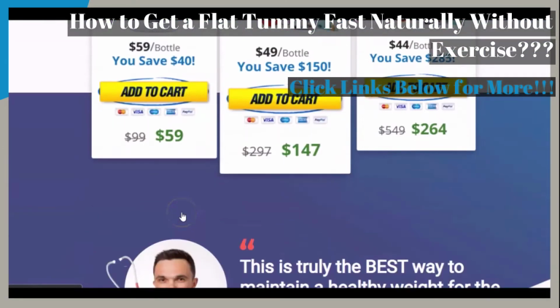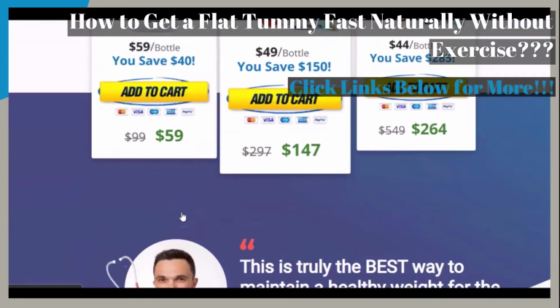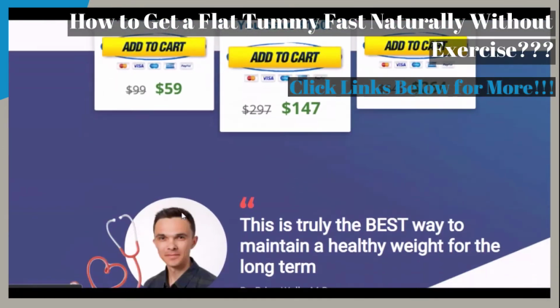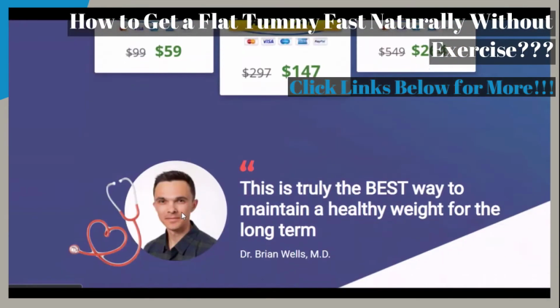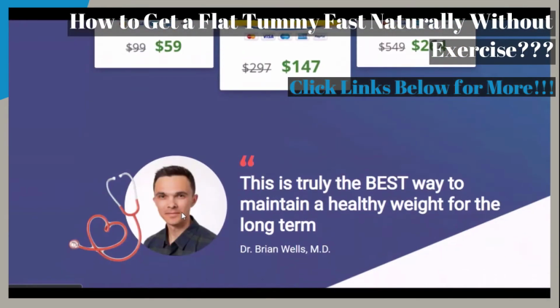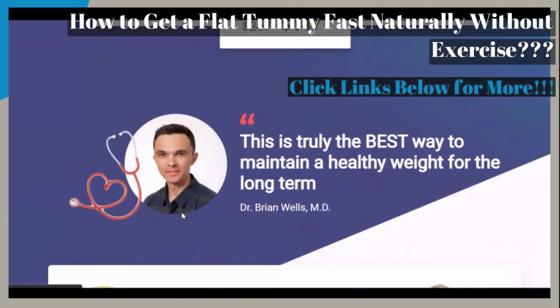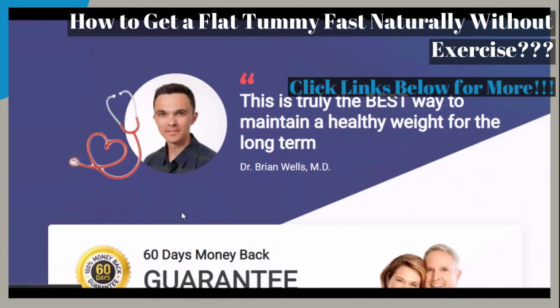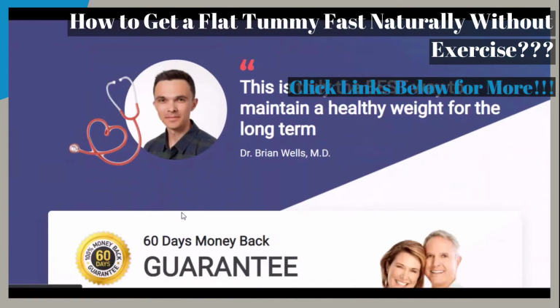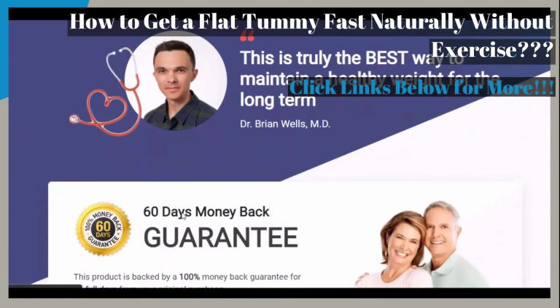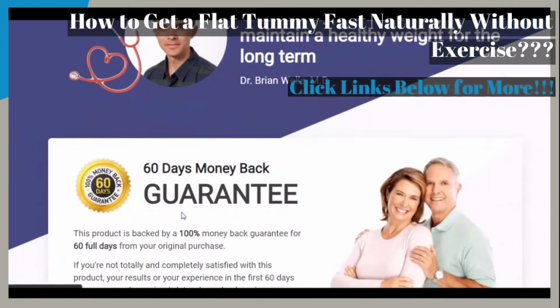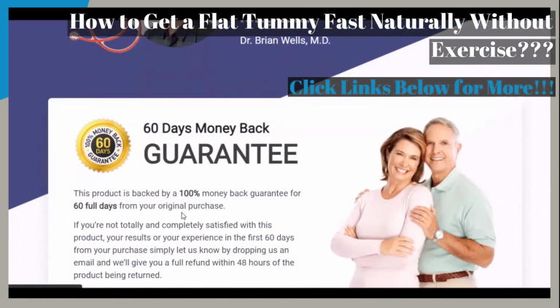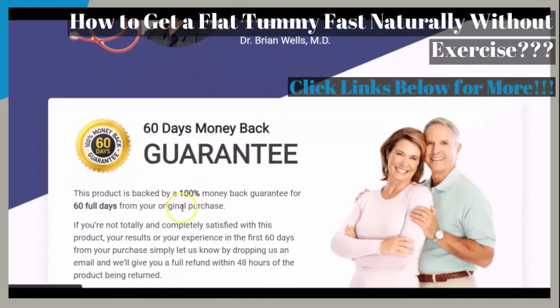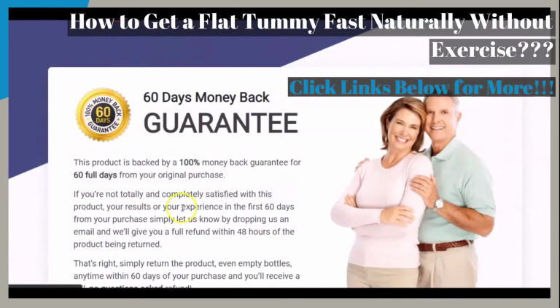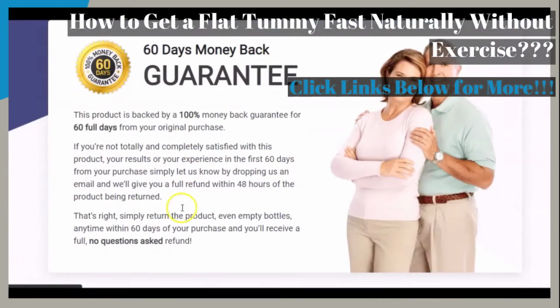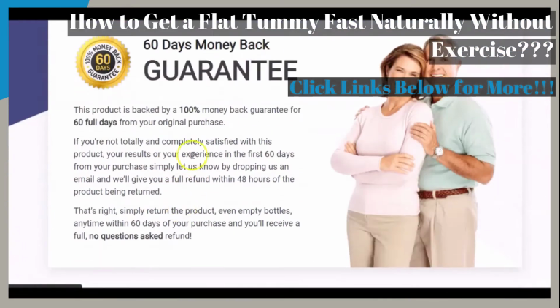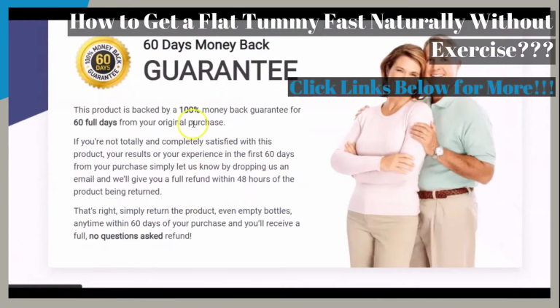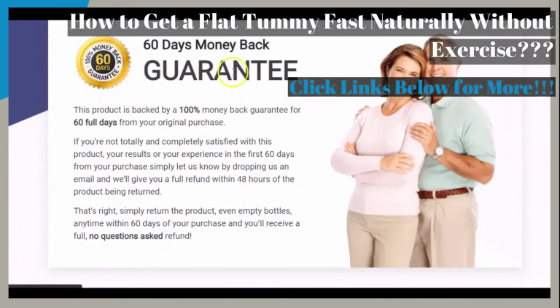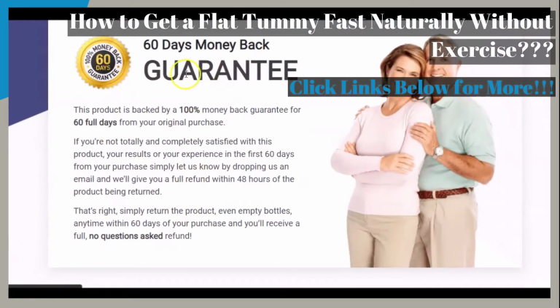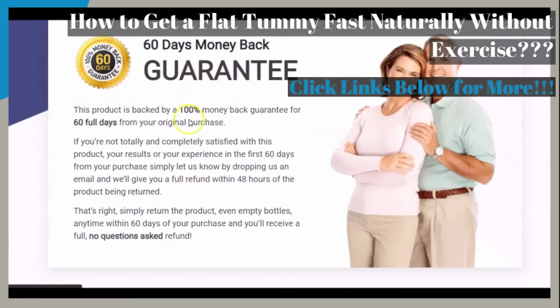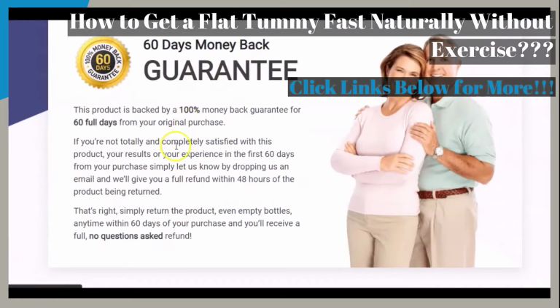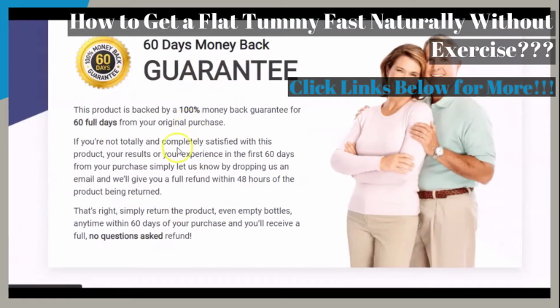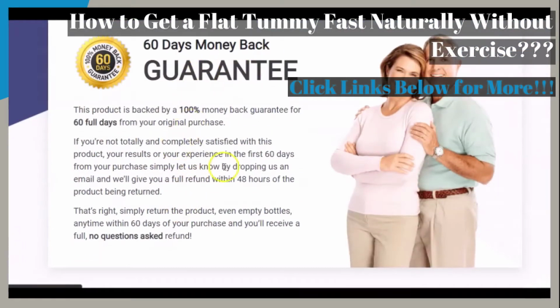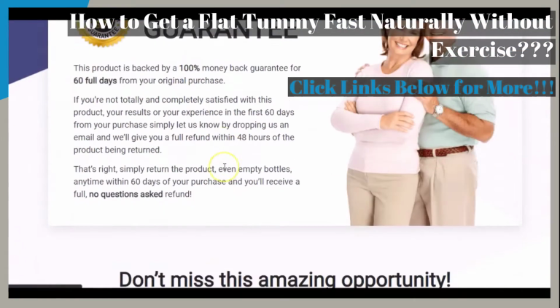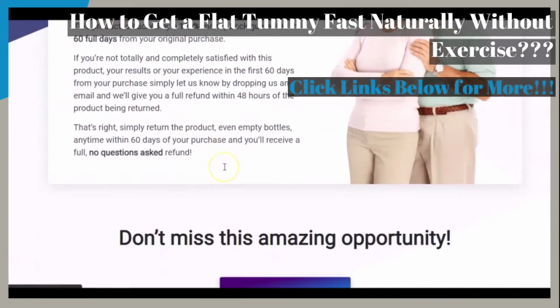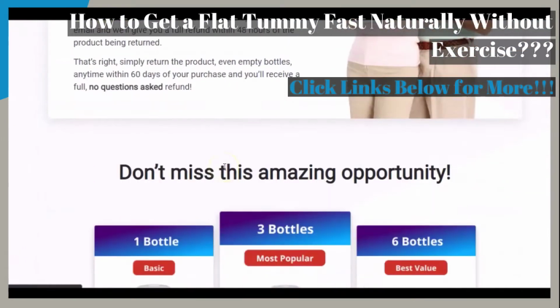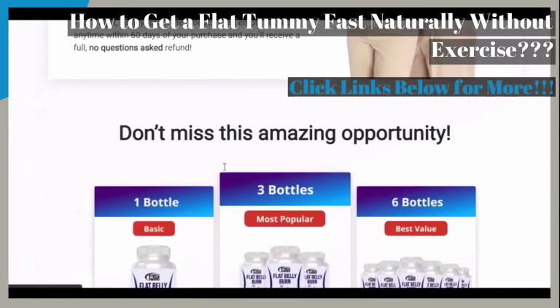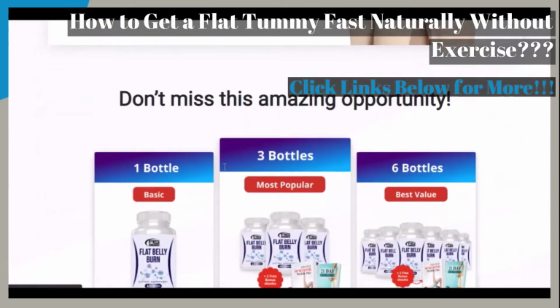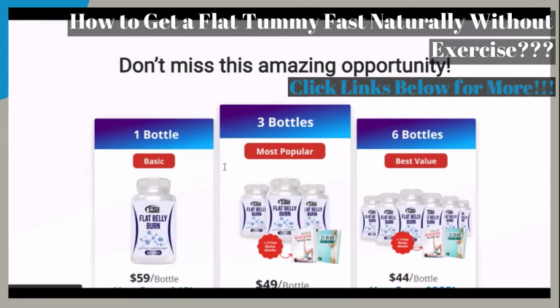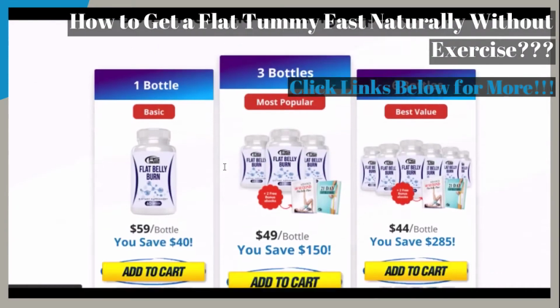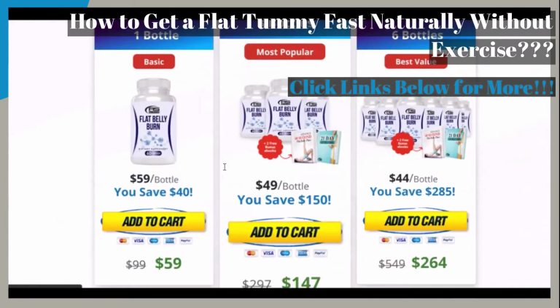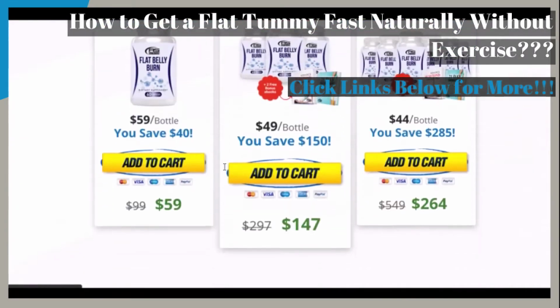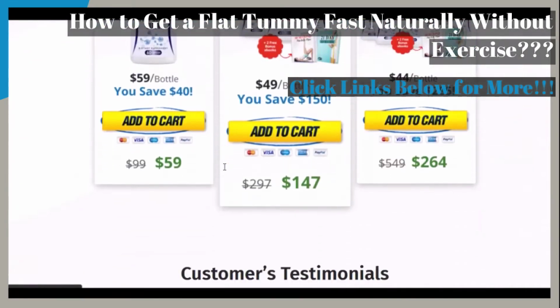The main thing that we want to point out here is that this featured product comes with a 100%, 60-day money-back guarantee.